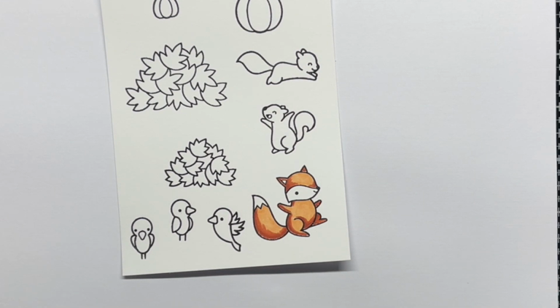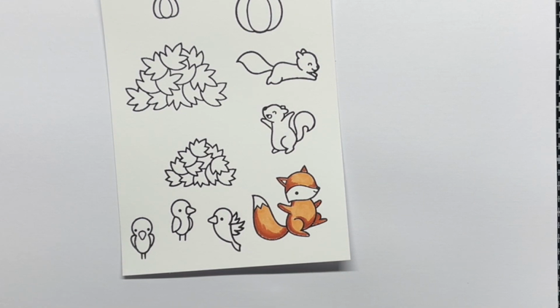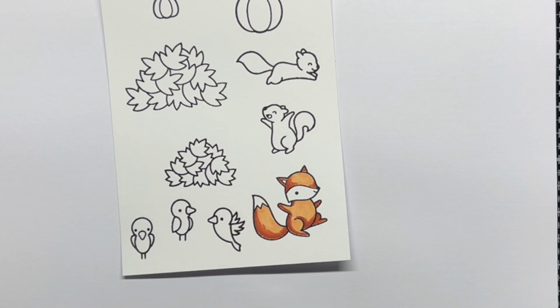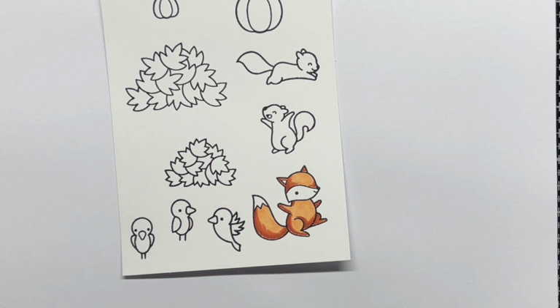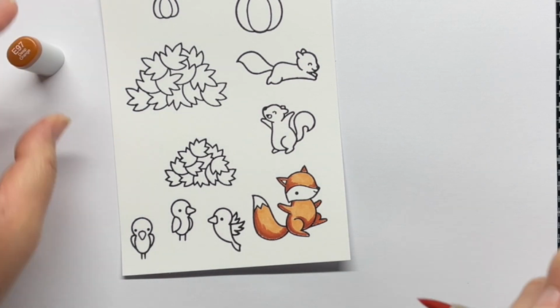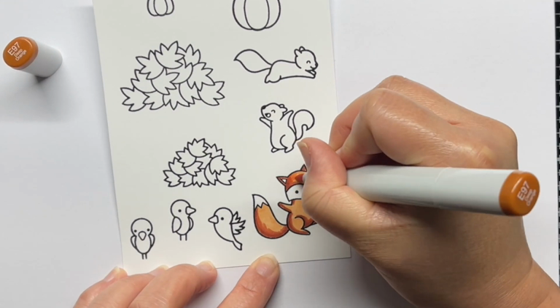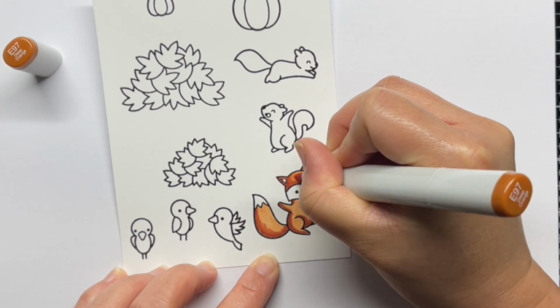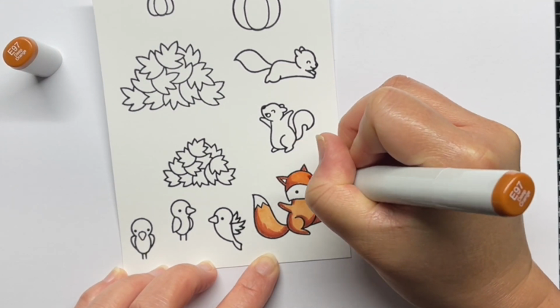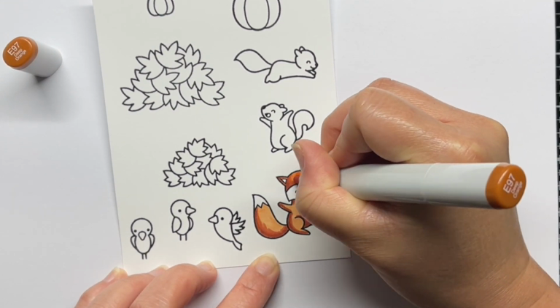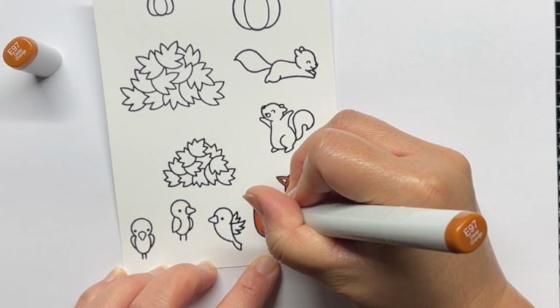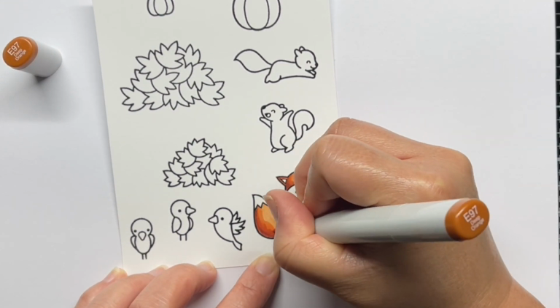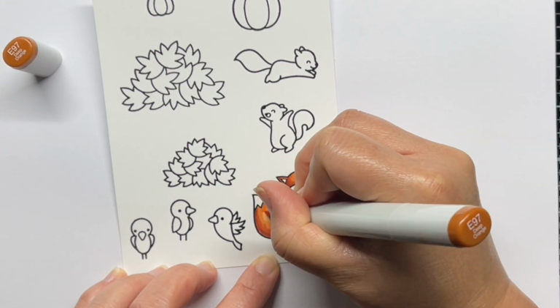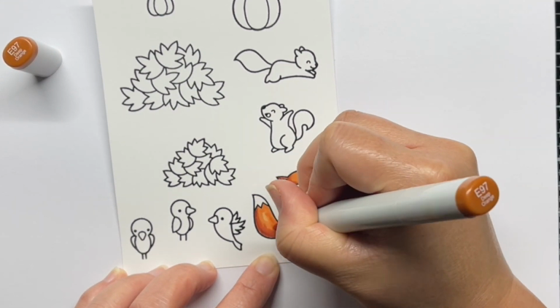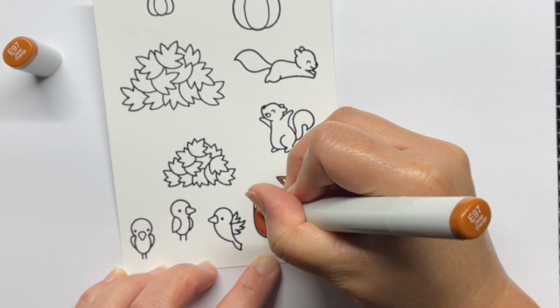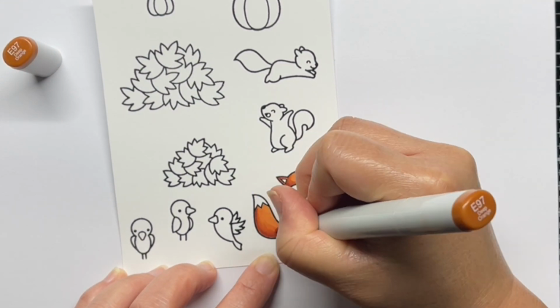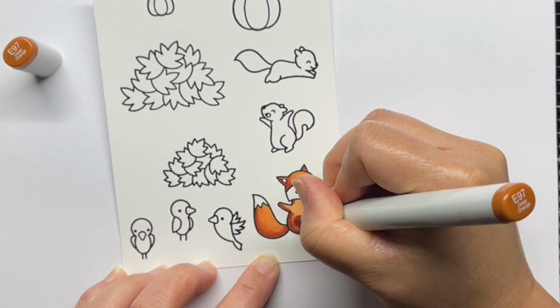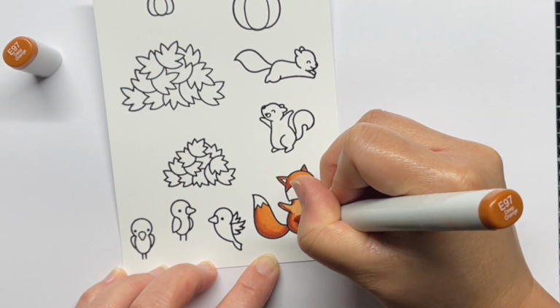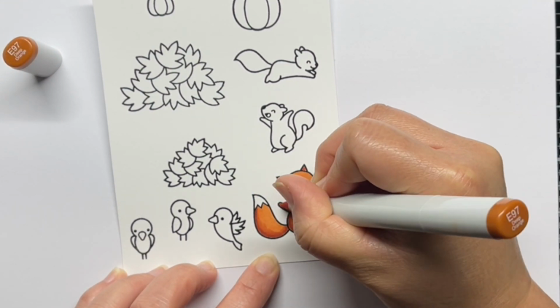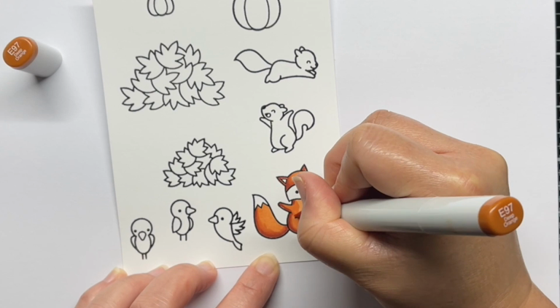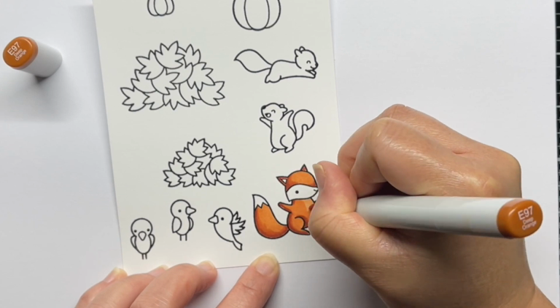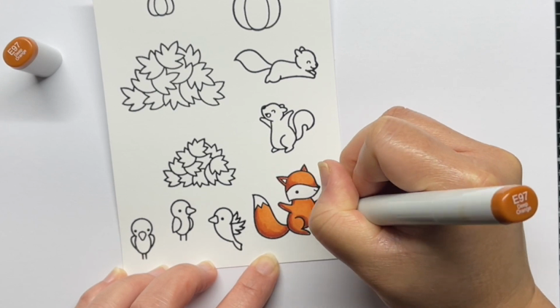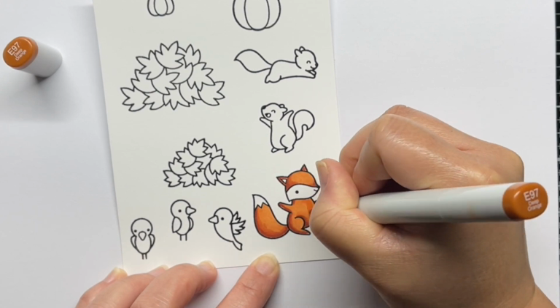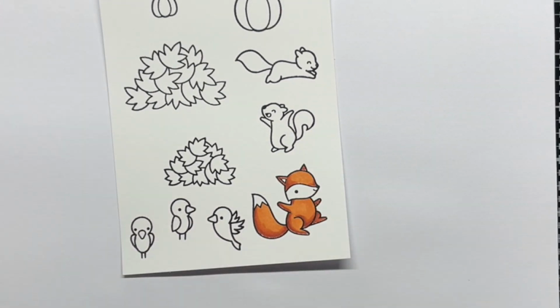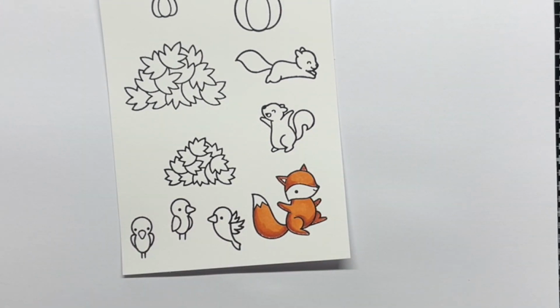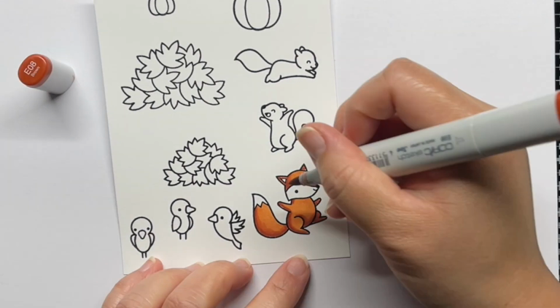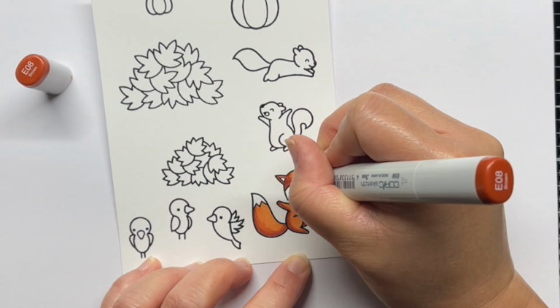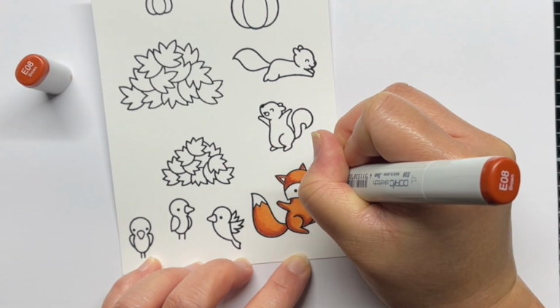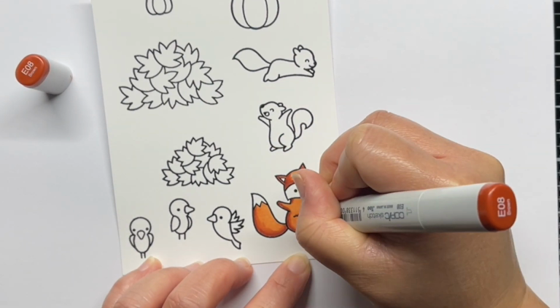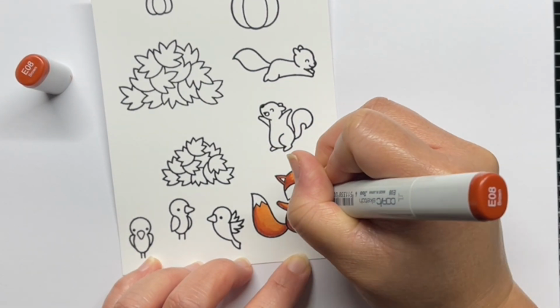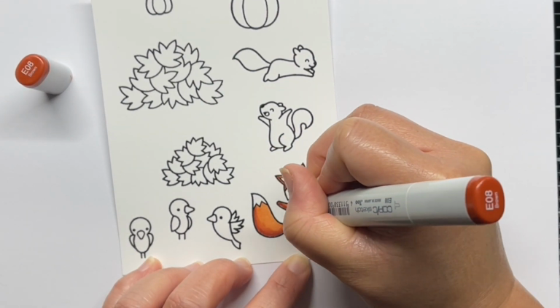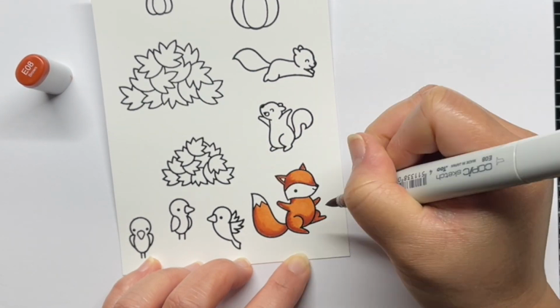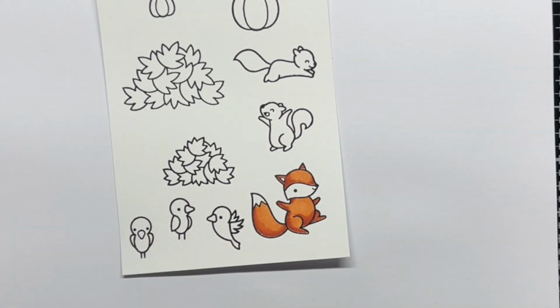I used E97, E99, E08, and E19 for the fox. I started with my lightest shade and then added my darkest shade and blended back out to the lightest.